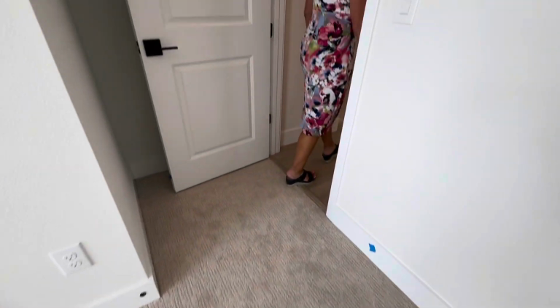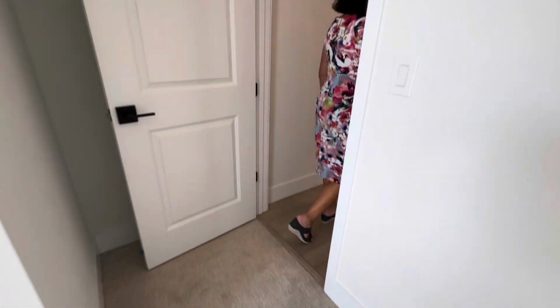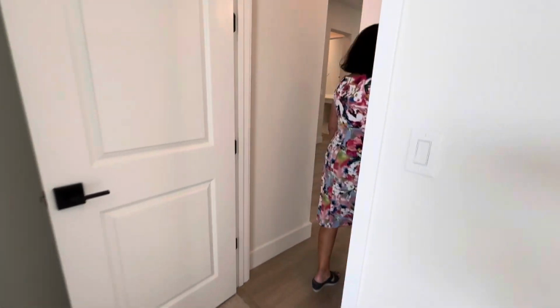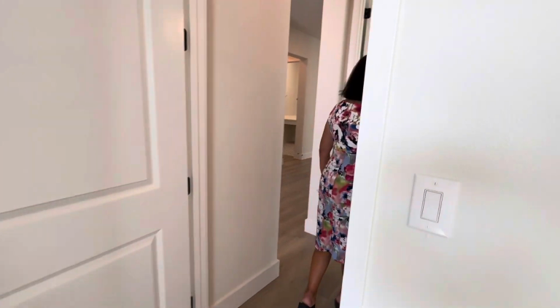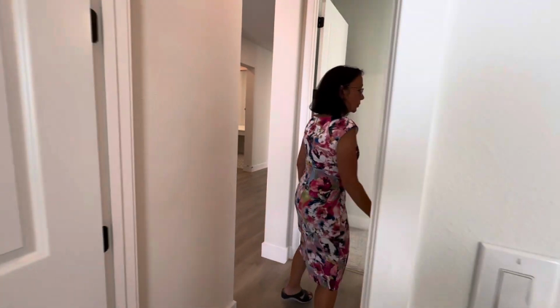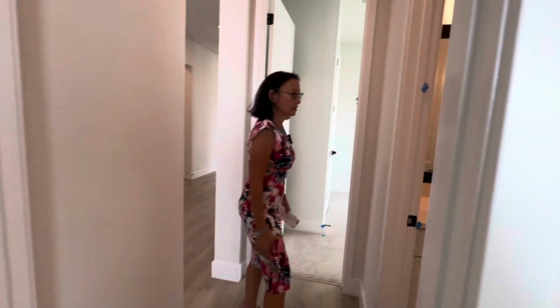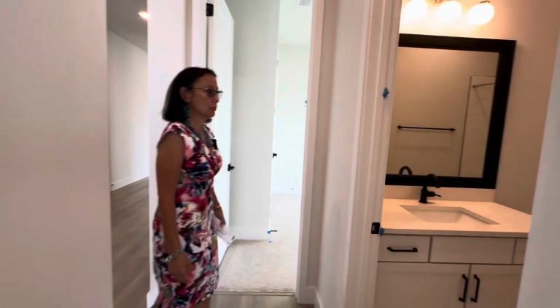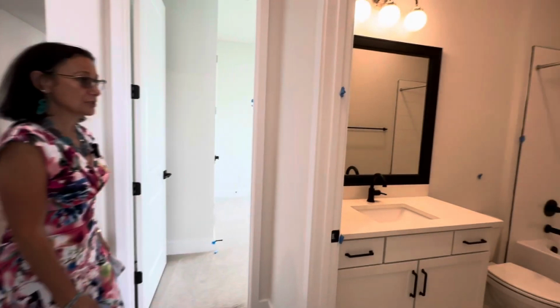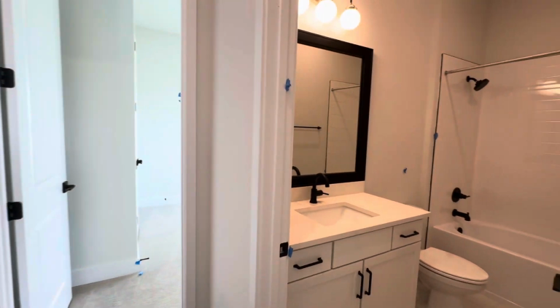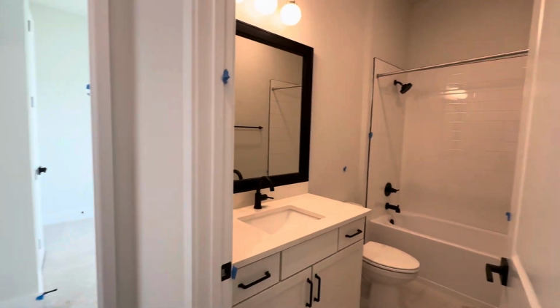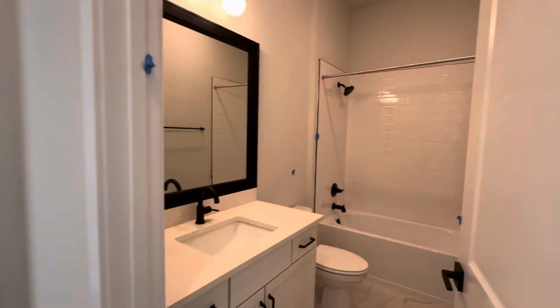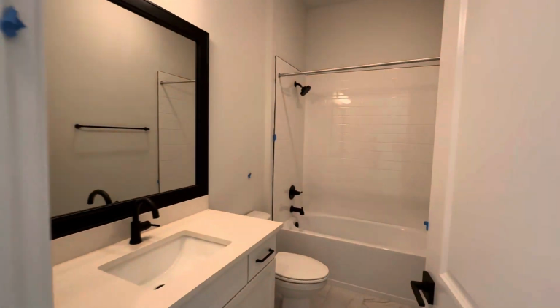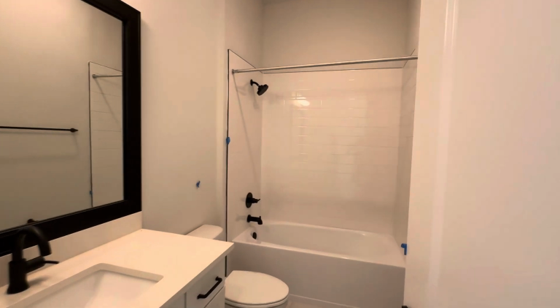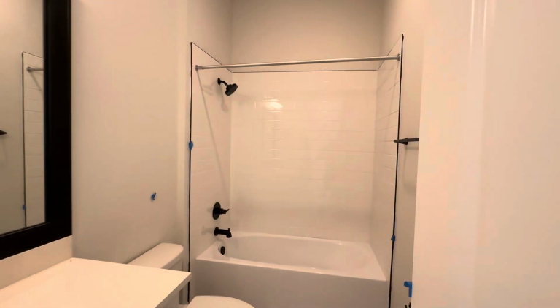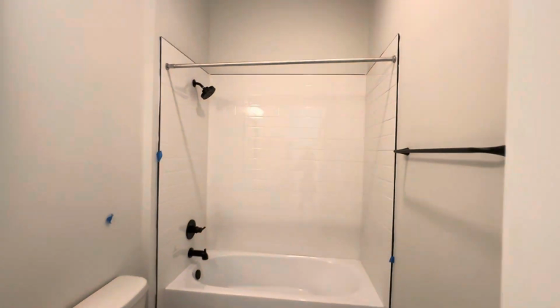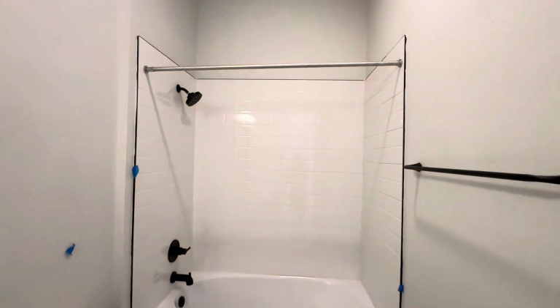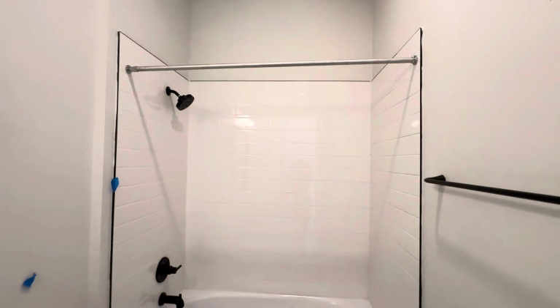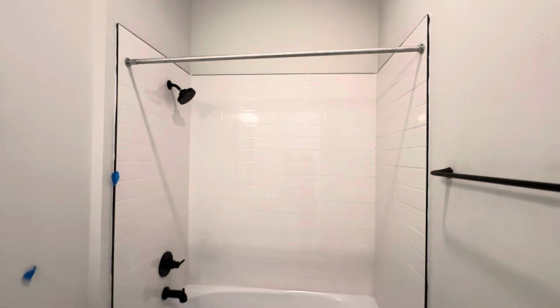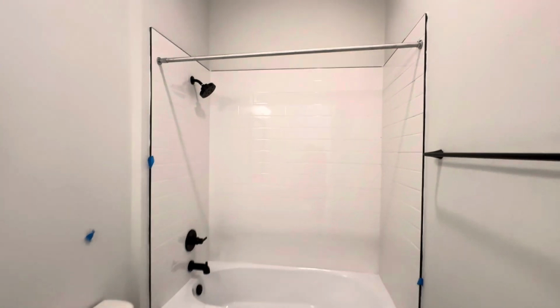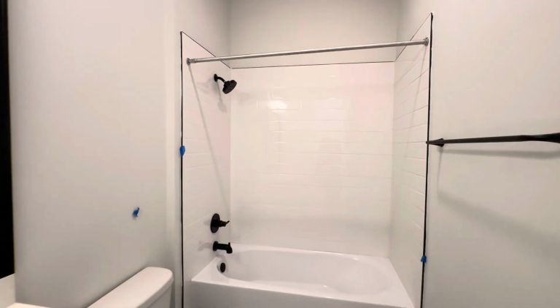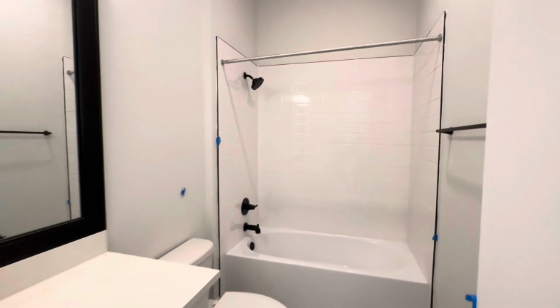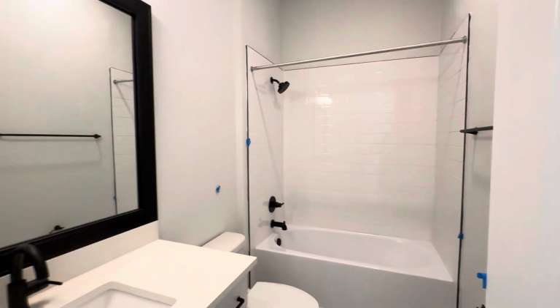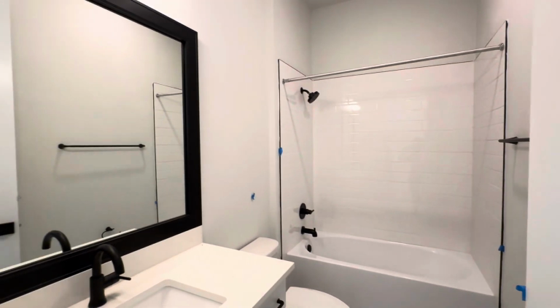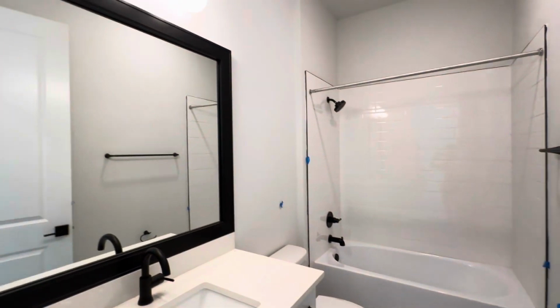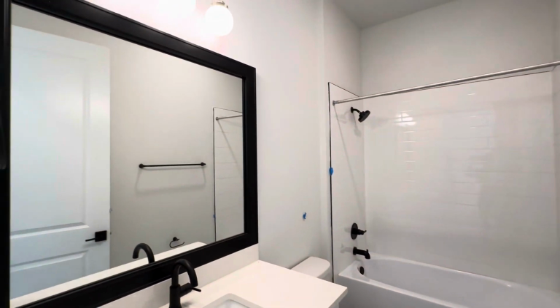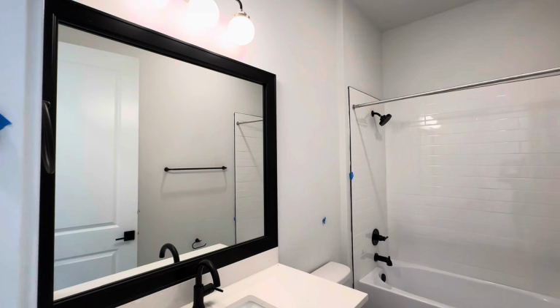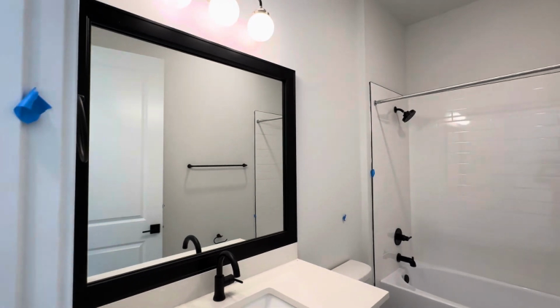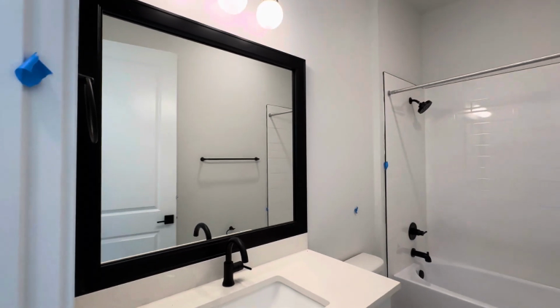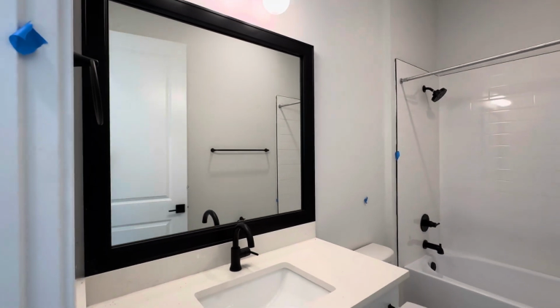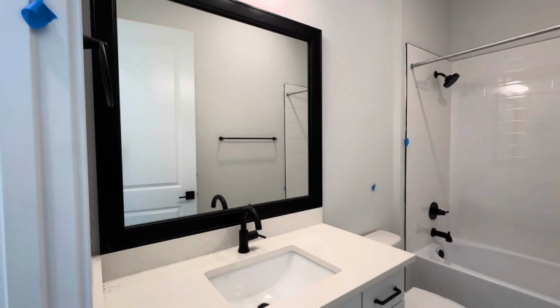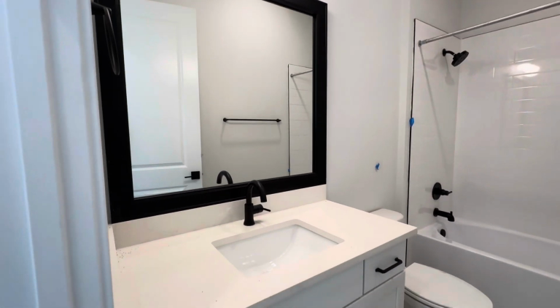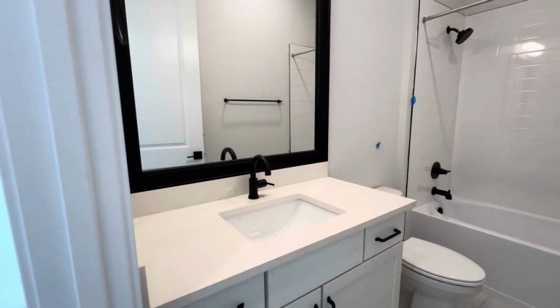There is a full bath between the bedrooms. Beautiful mirror. I love the way they set this one up, and I love the fixtures that they use to really make everything pop.